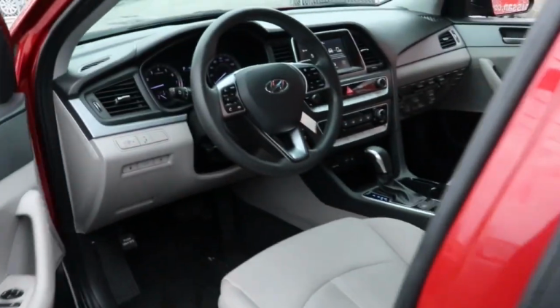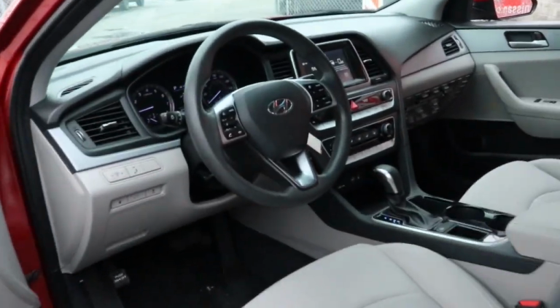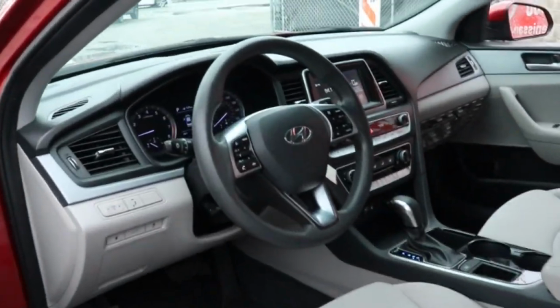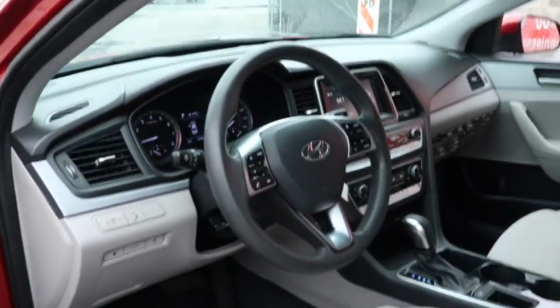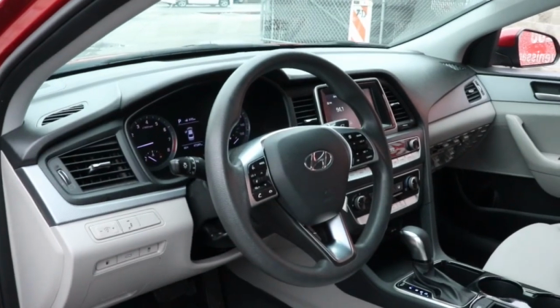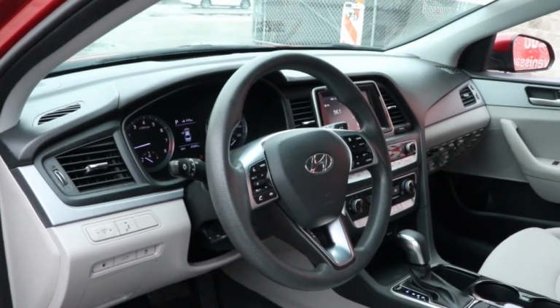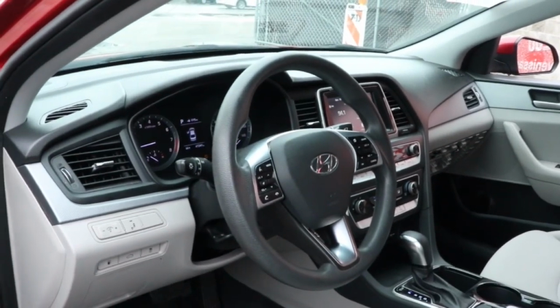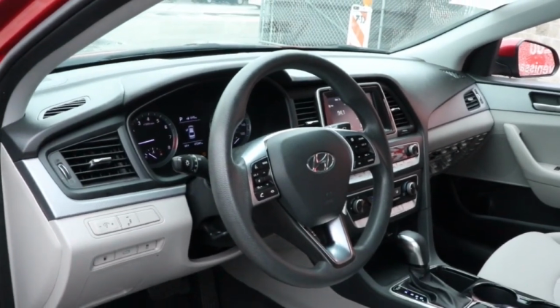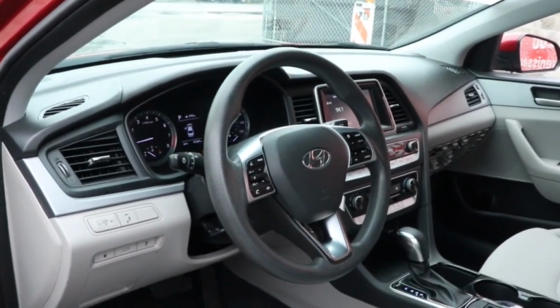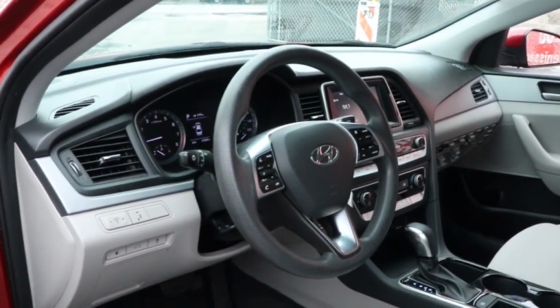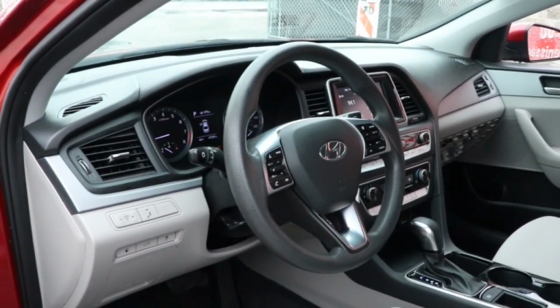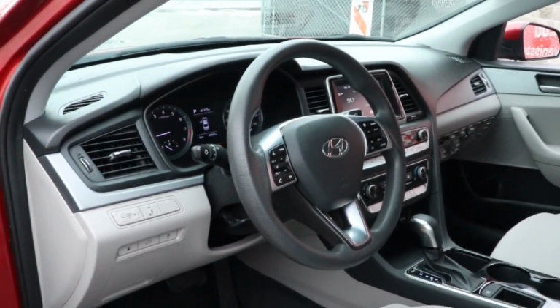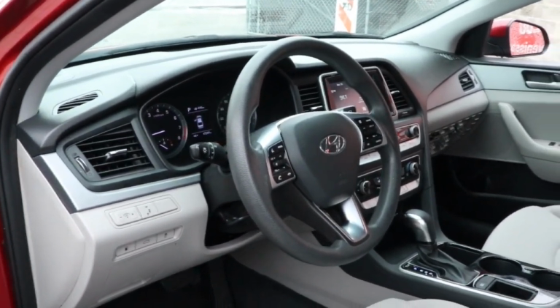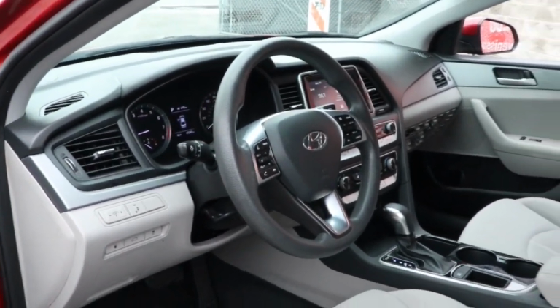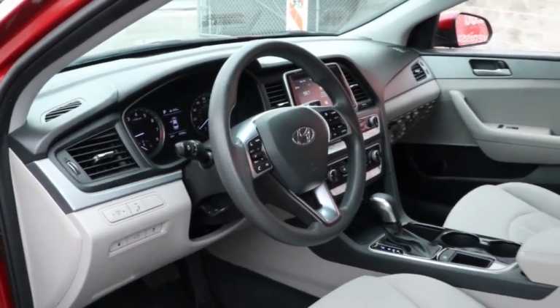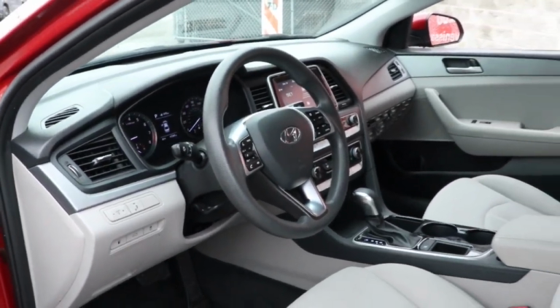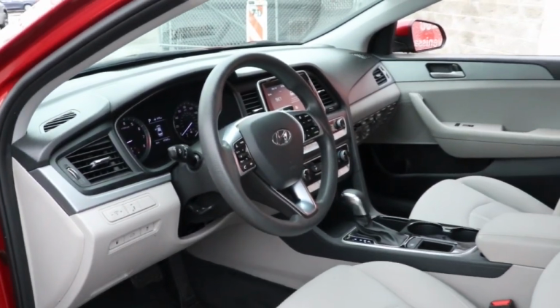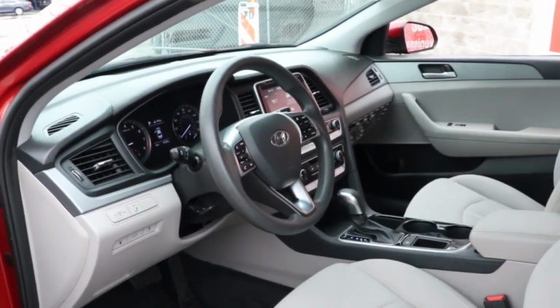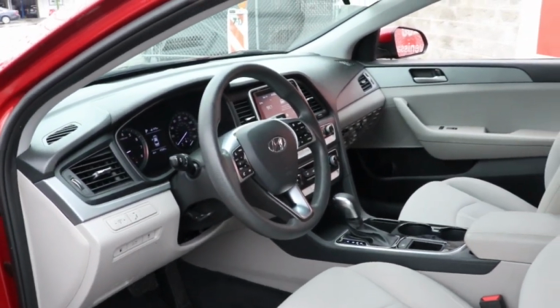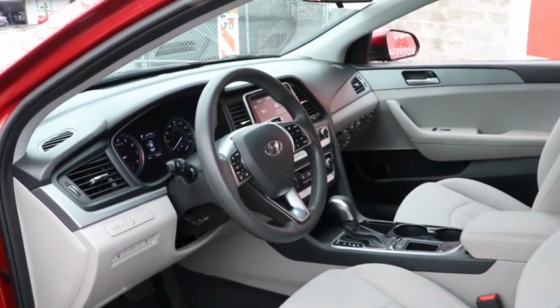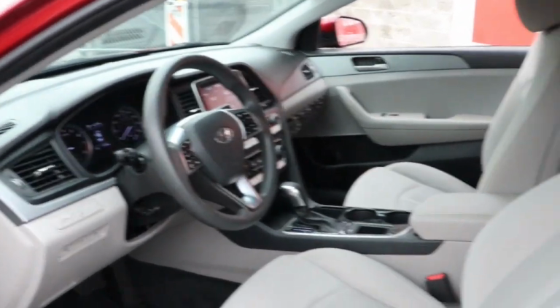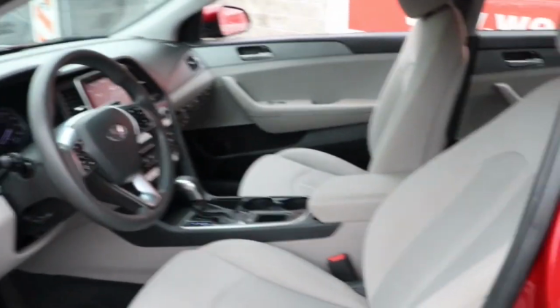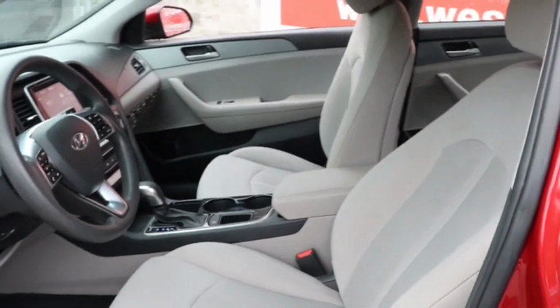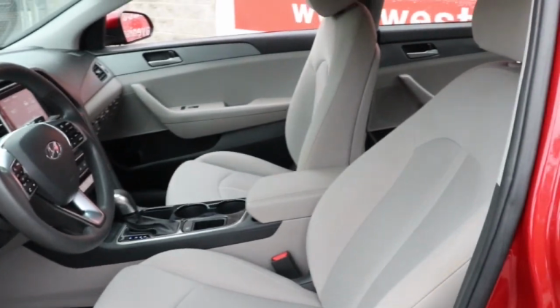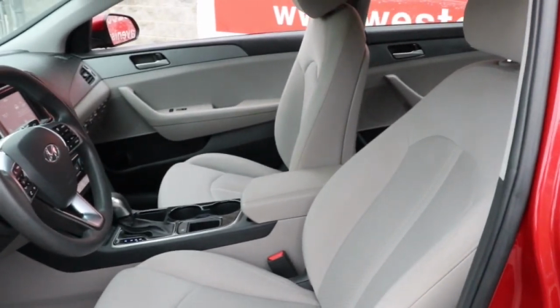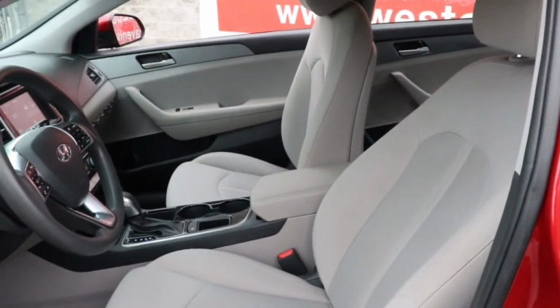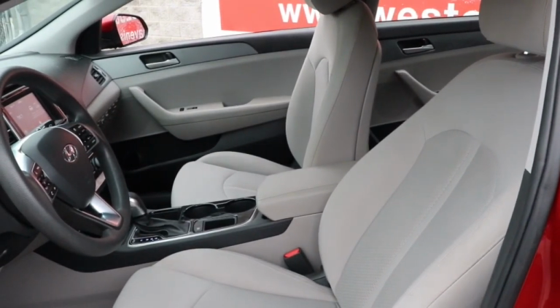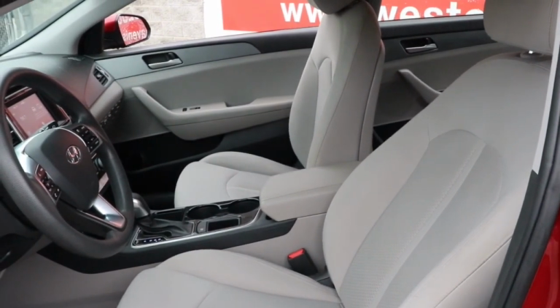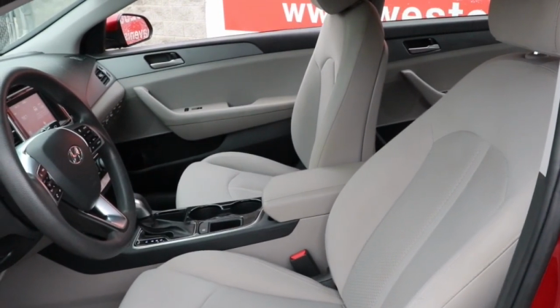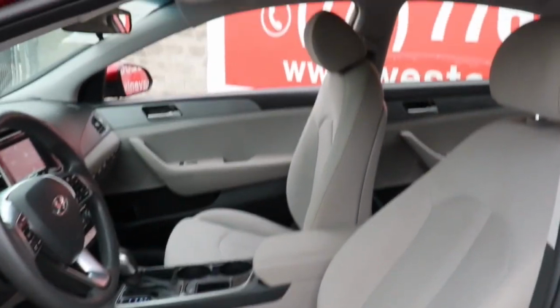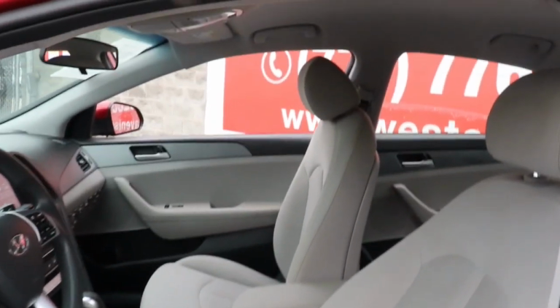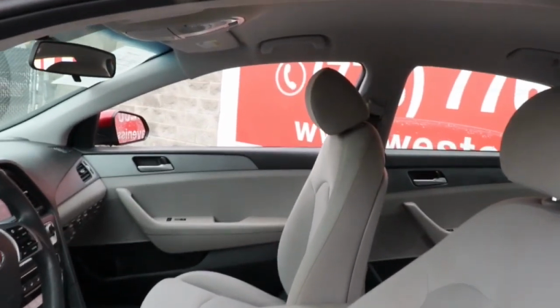This stylish mid-size four-door sedan offers the advanced safety features, smooth performance, and passenger amenities you need to make every drive pure pleasure.